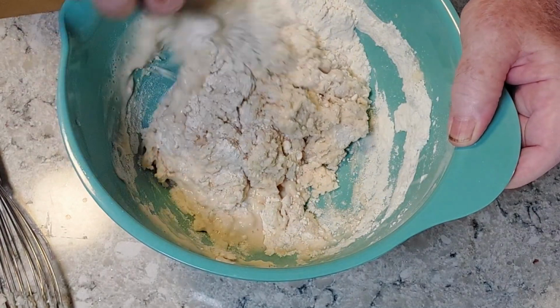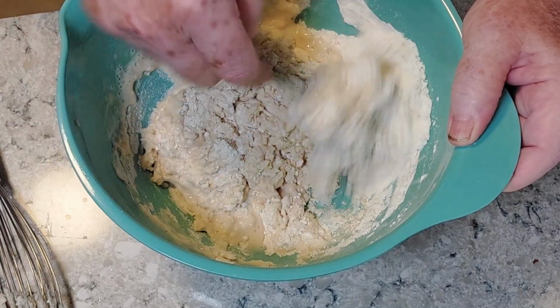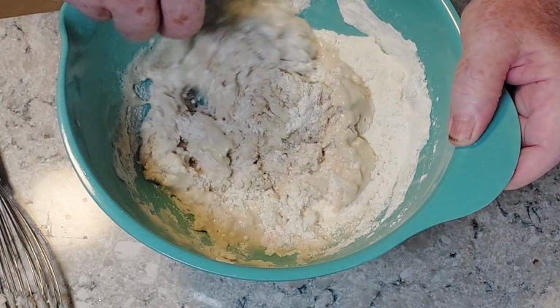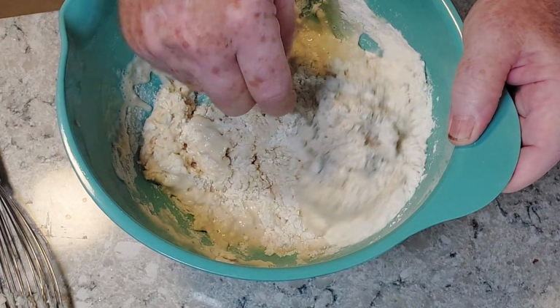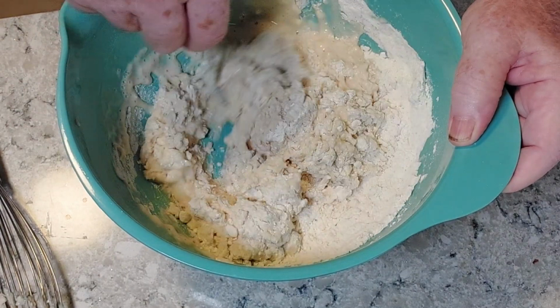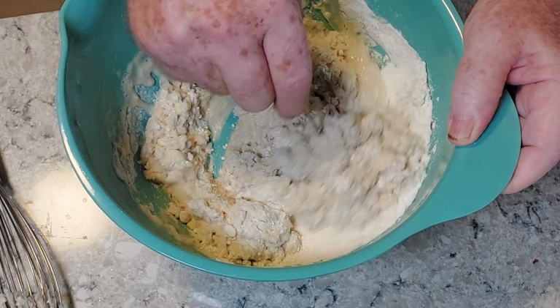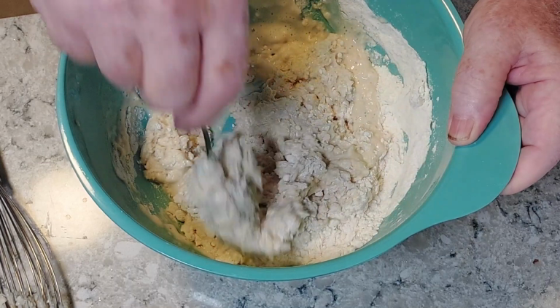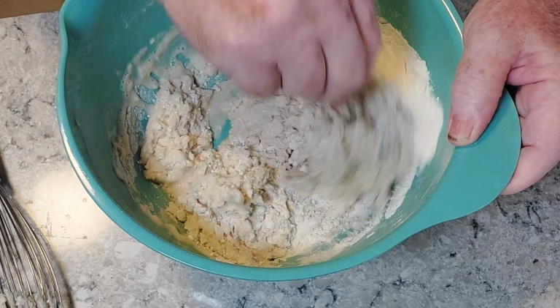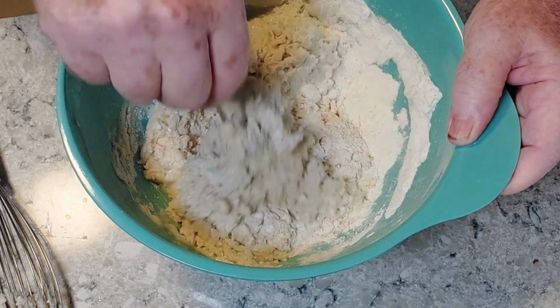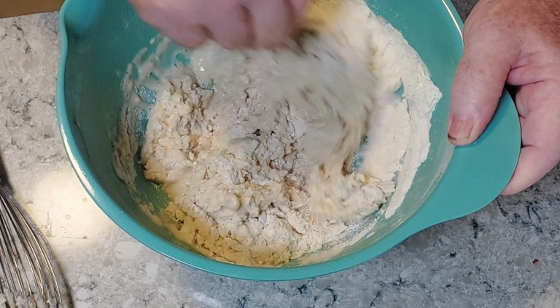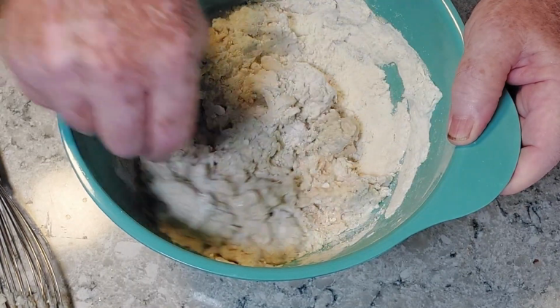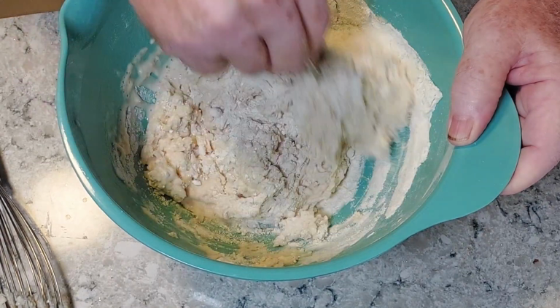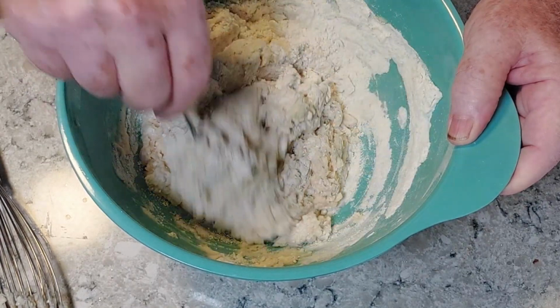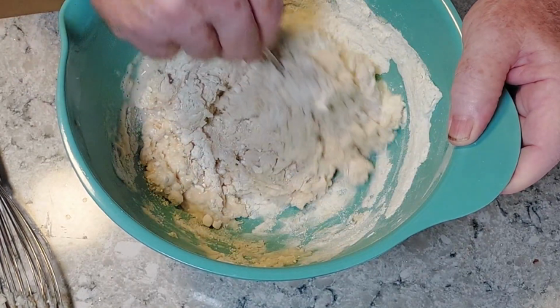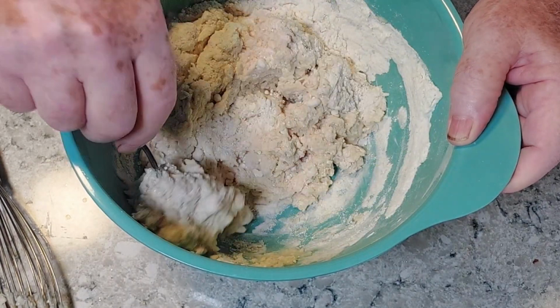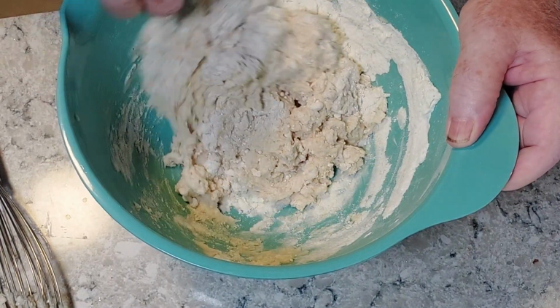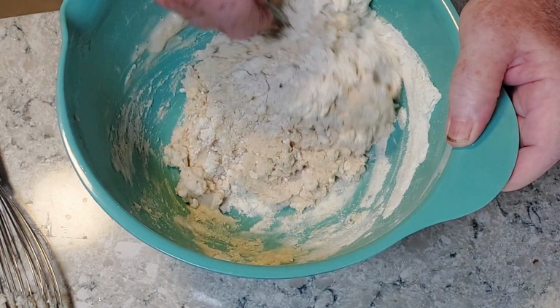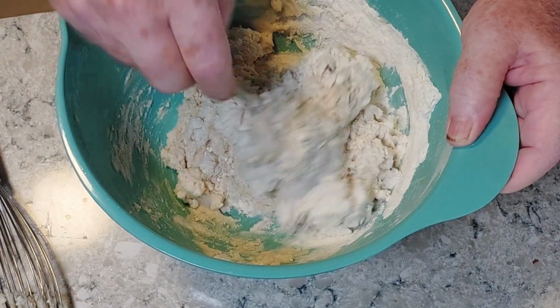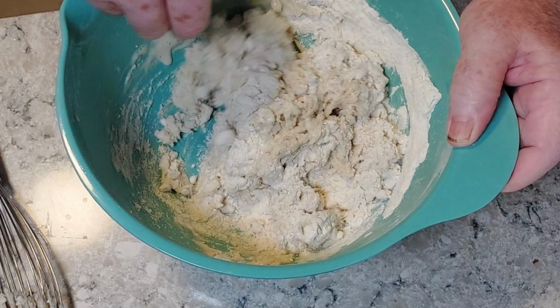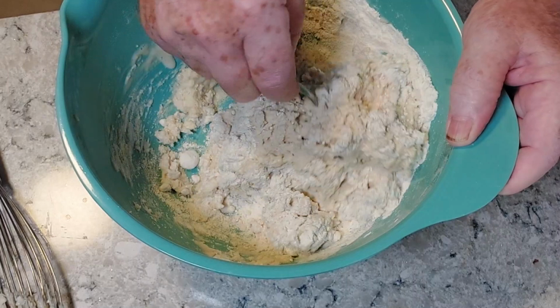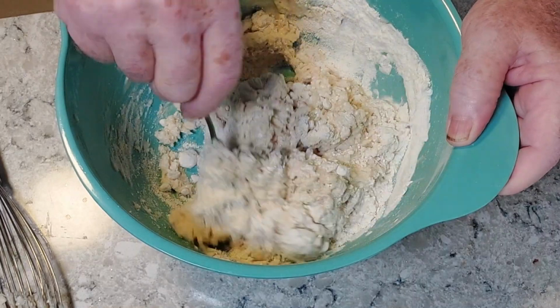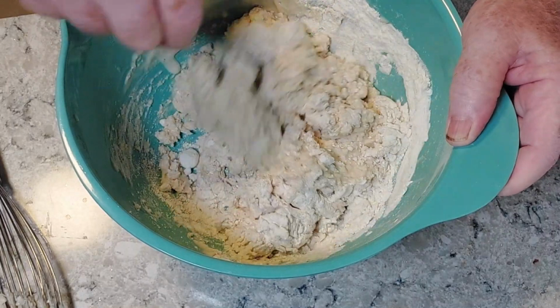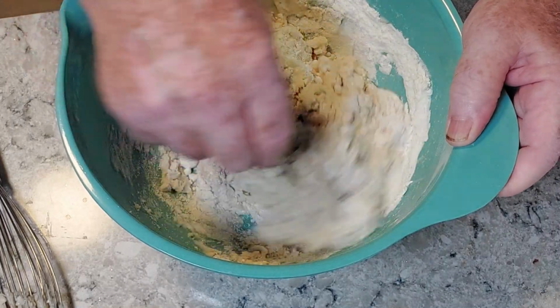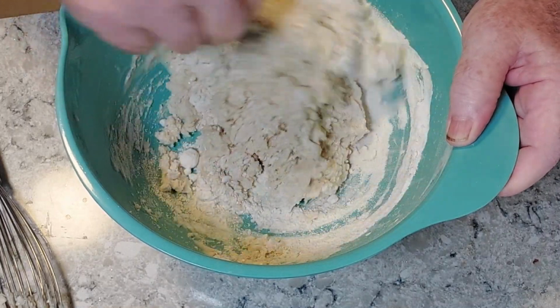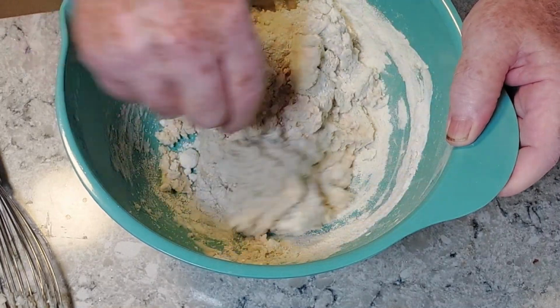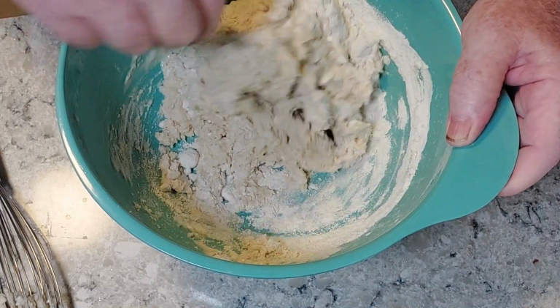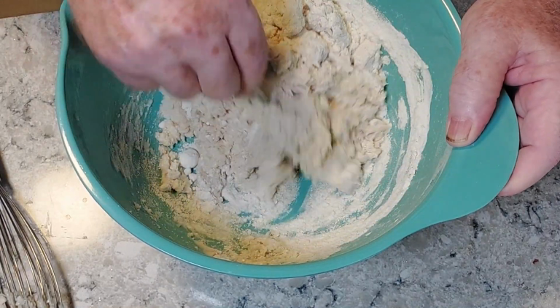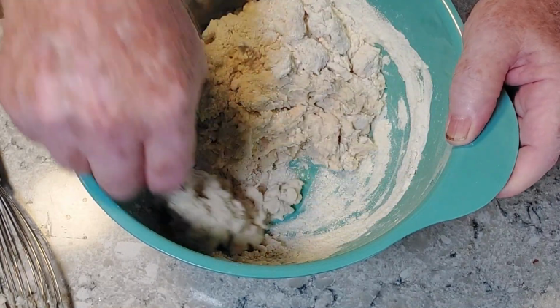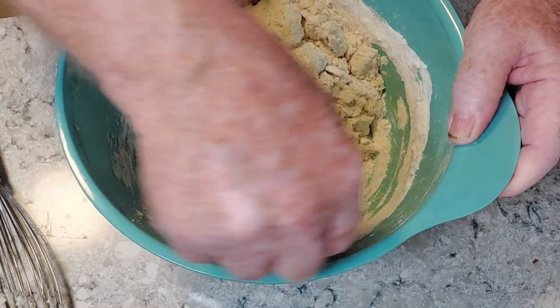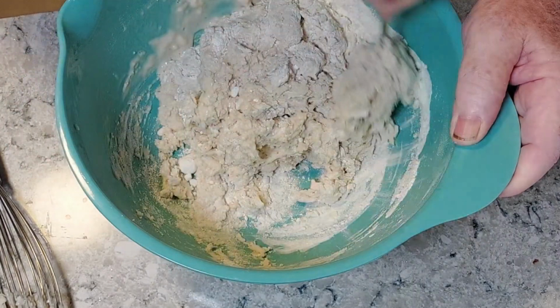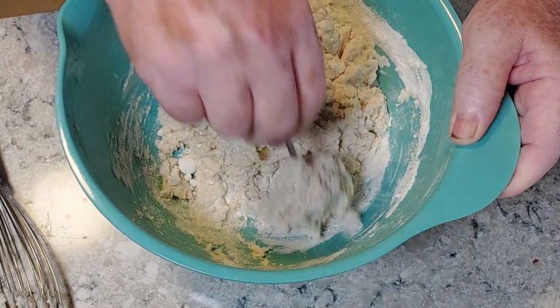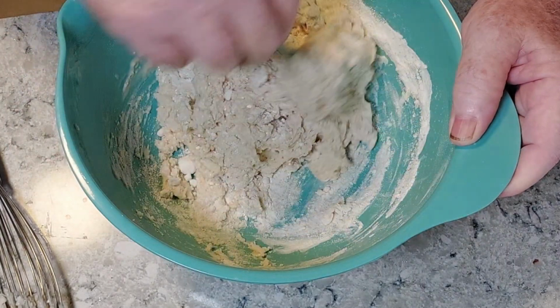The batter is going to be thick and lumpy, and it's certainly going to be thick. It doesn't seem like that's enough liquid, but I guess we'll find out in a few minutes. It seems a little bit like biscuit dough.